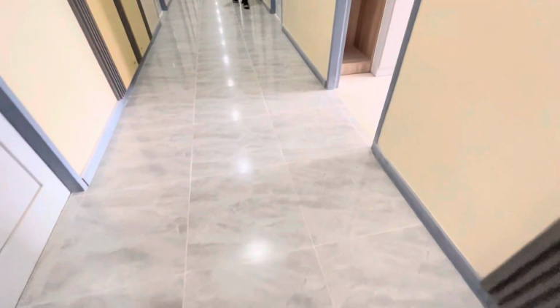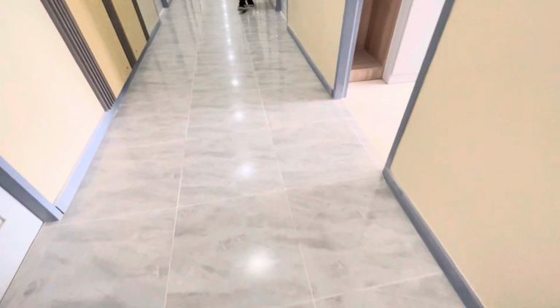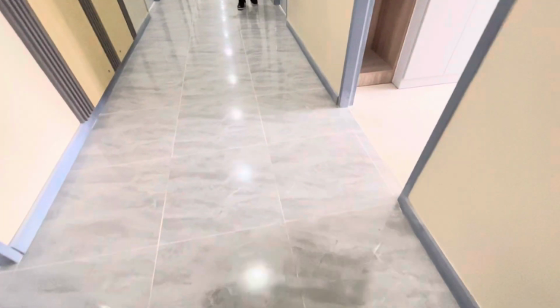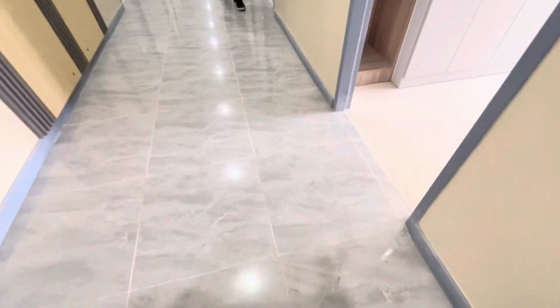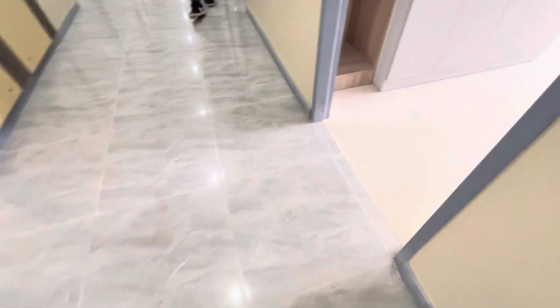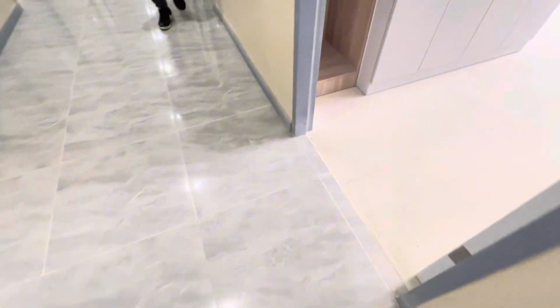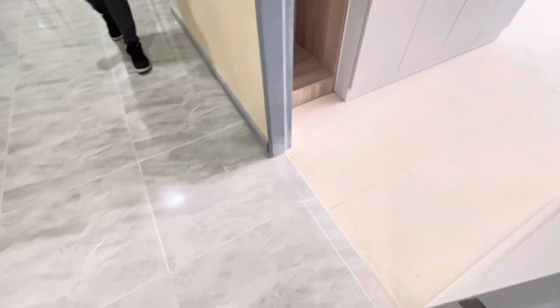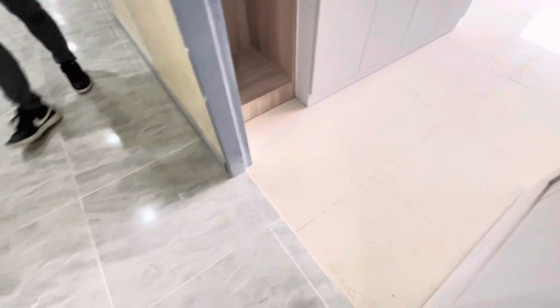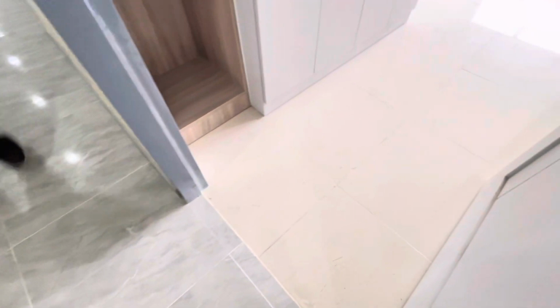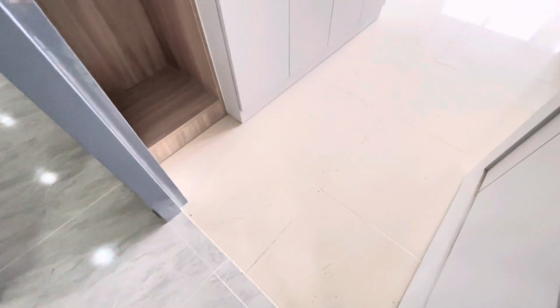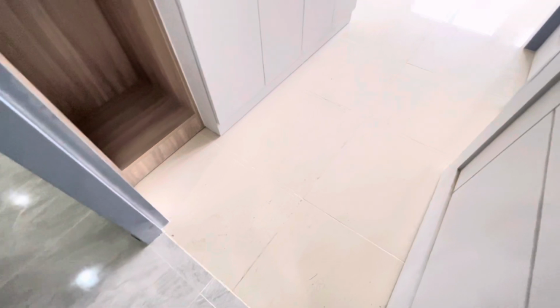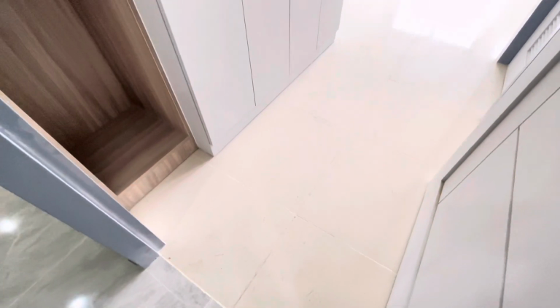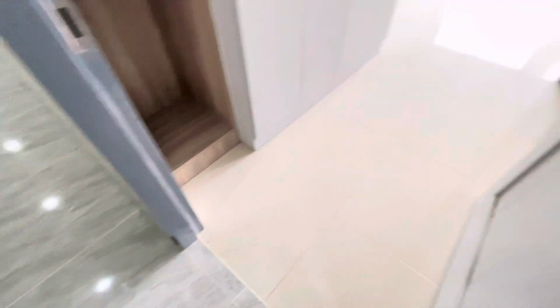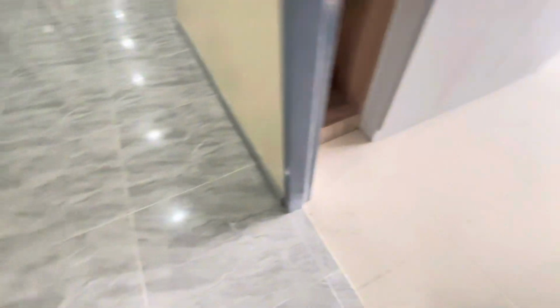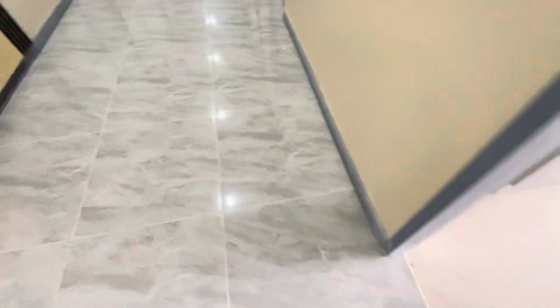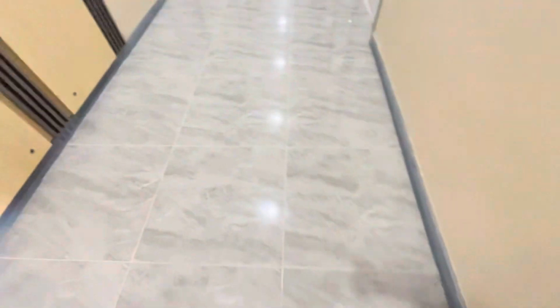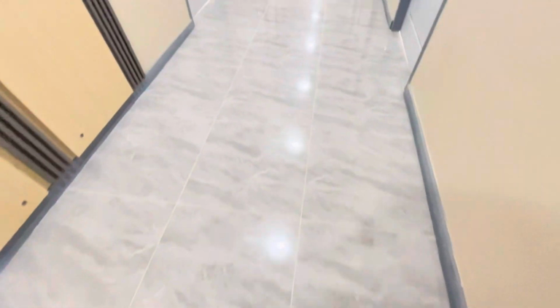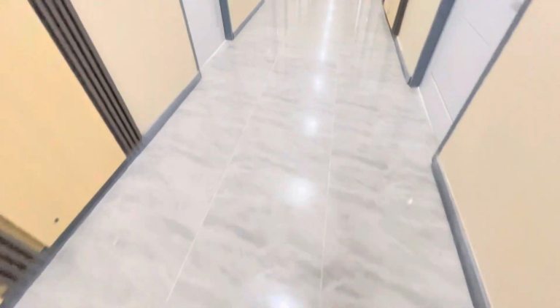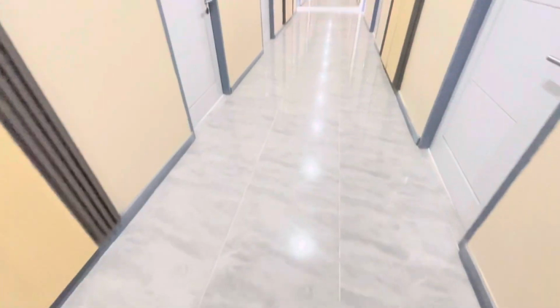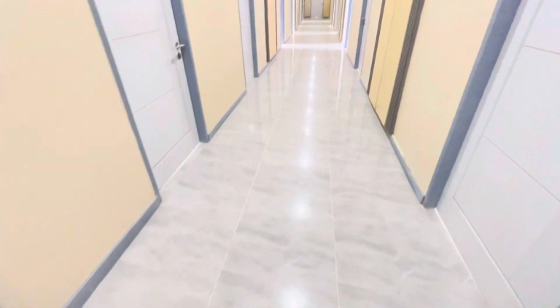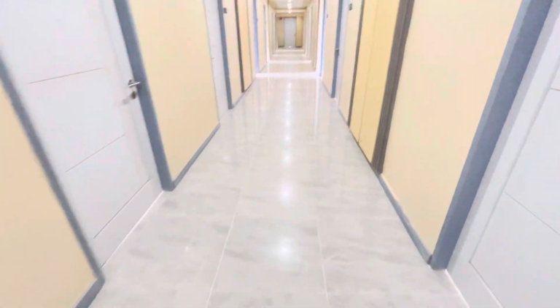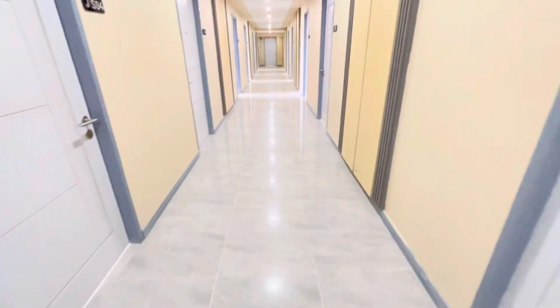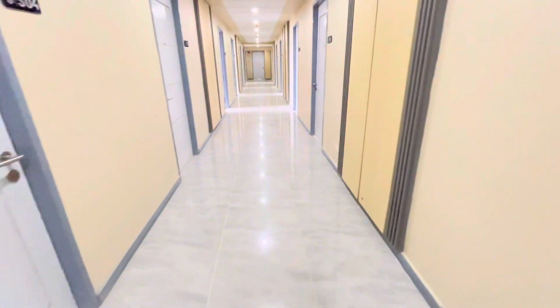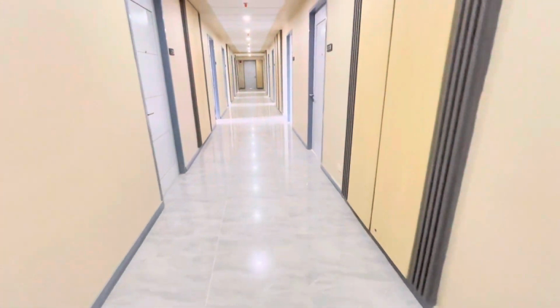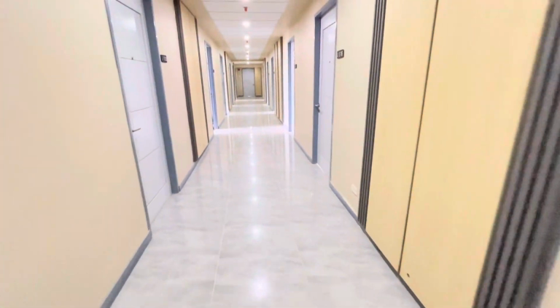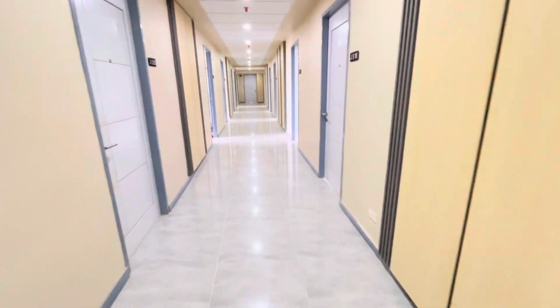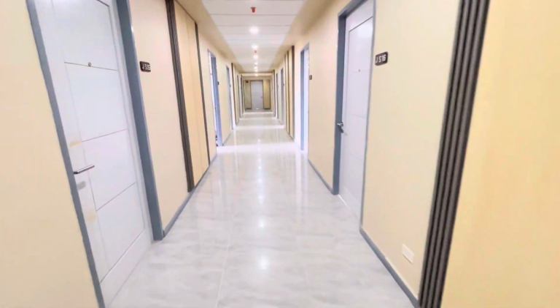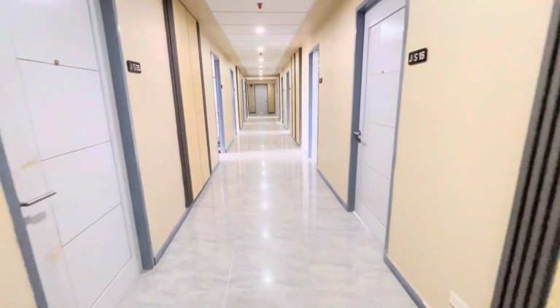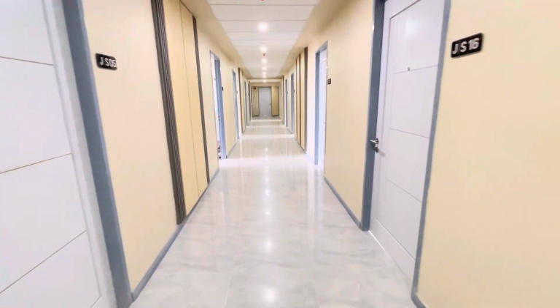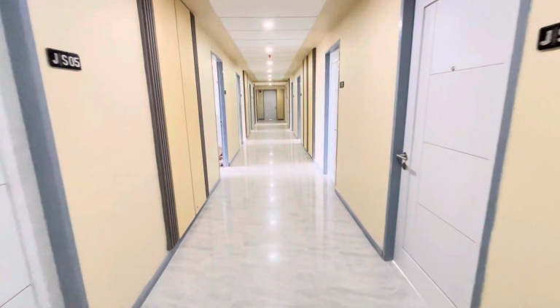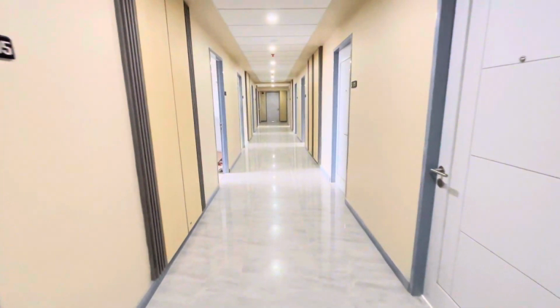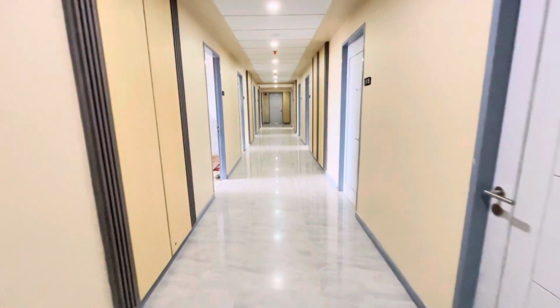One final note before I say goodbye — check out the tiles. They're differentiated from the inside and the outside, and this really gives you that hotel feel when you walk here in your own lobby. Then you go inside your rooms — it's also very bright.